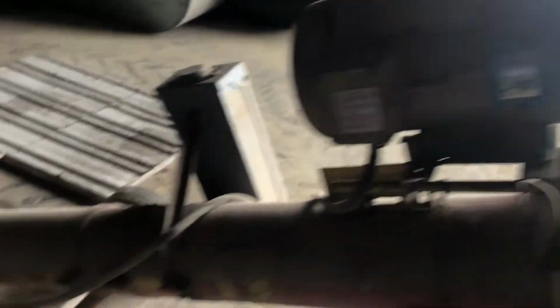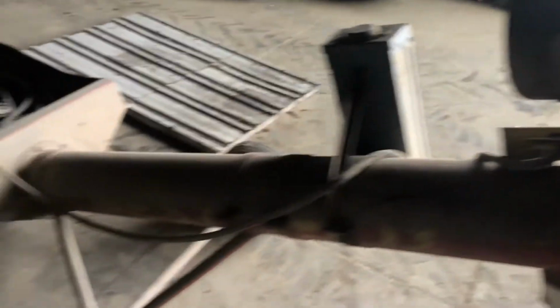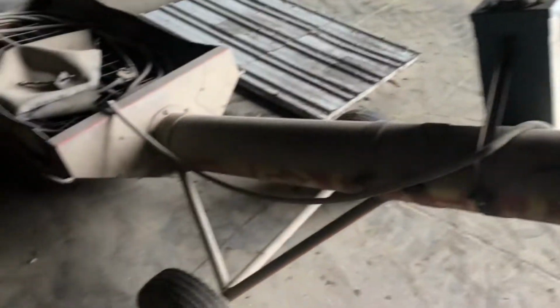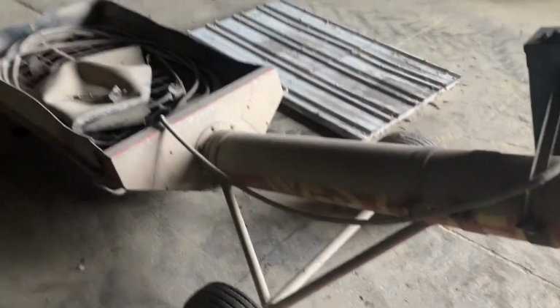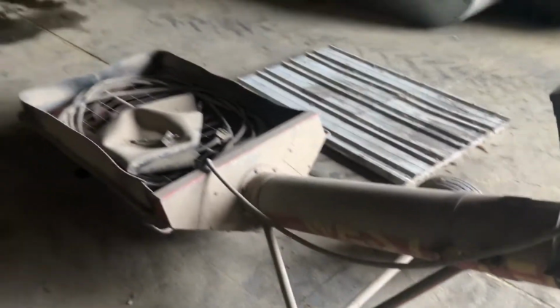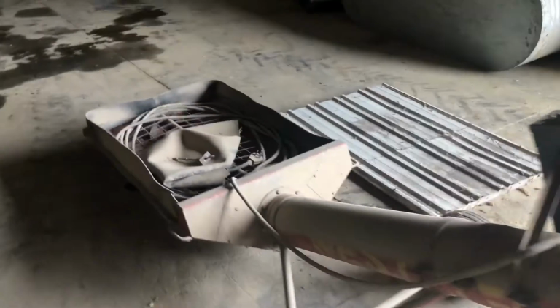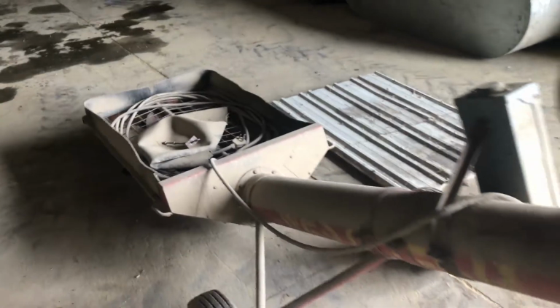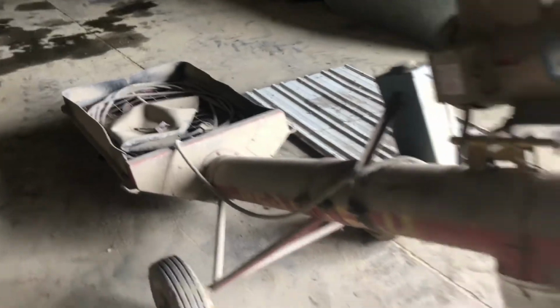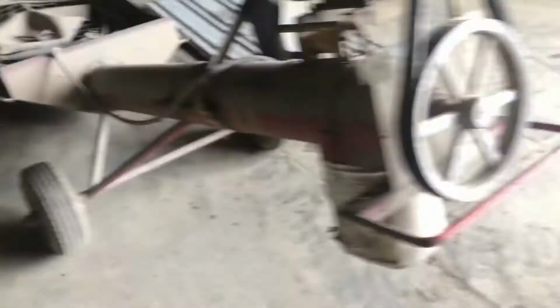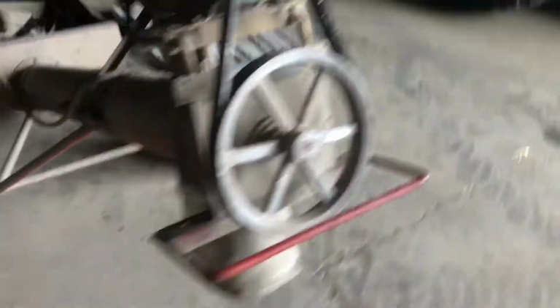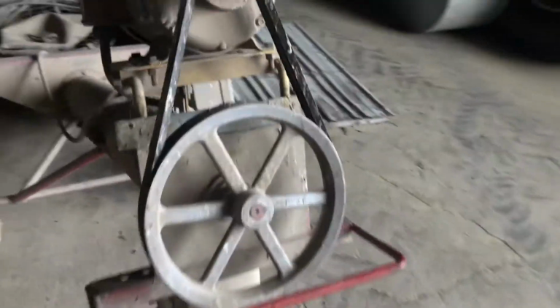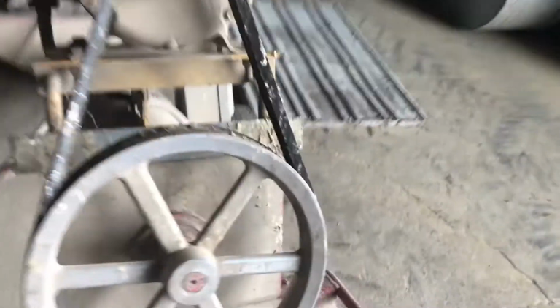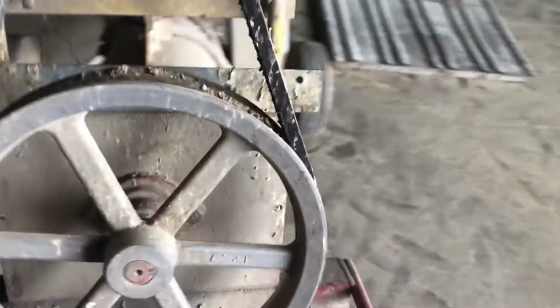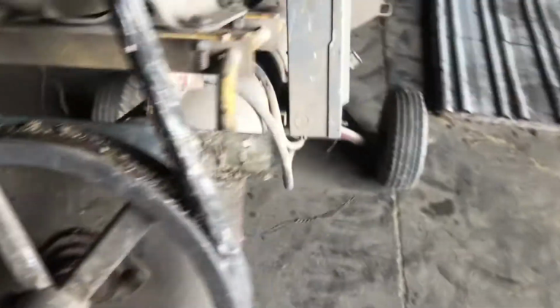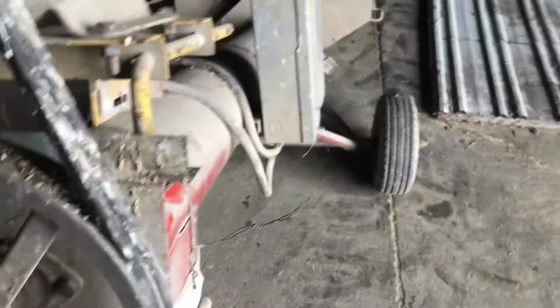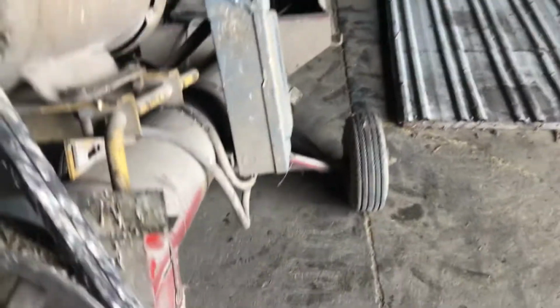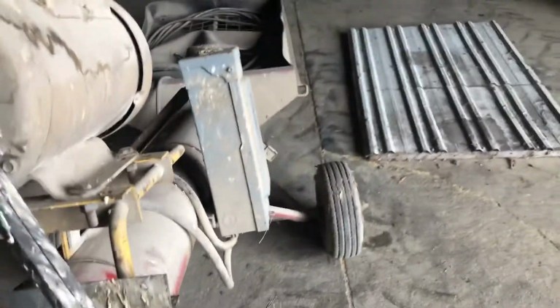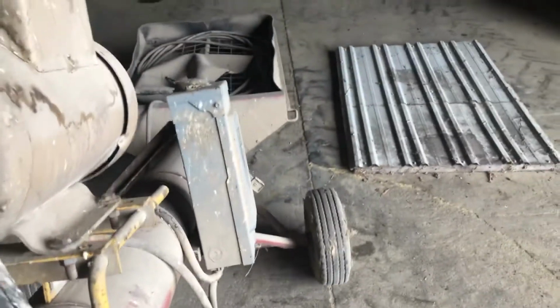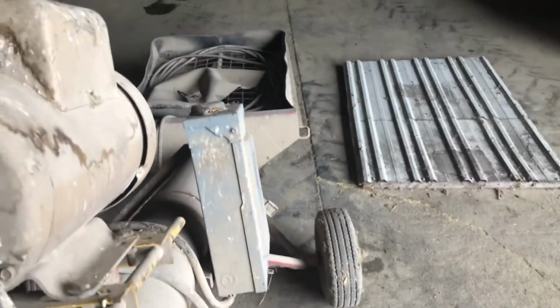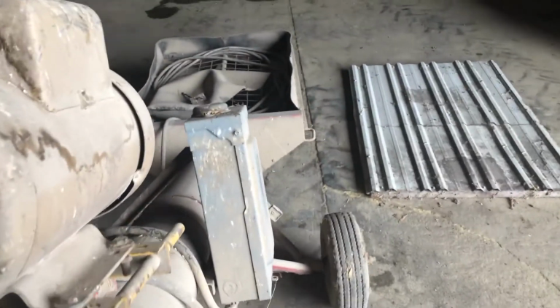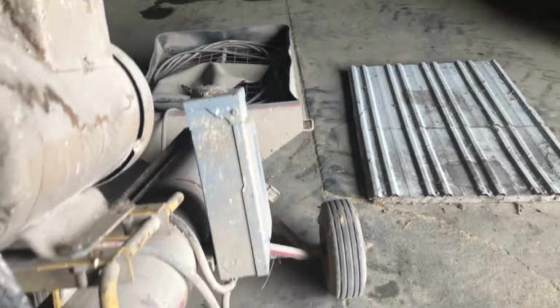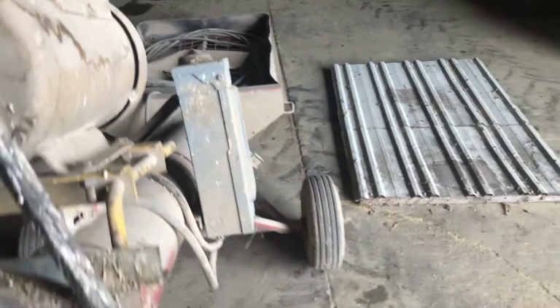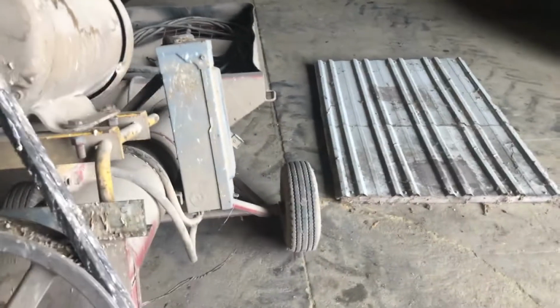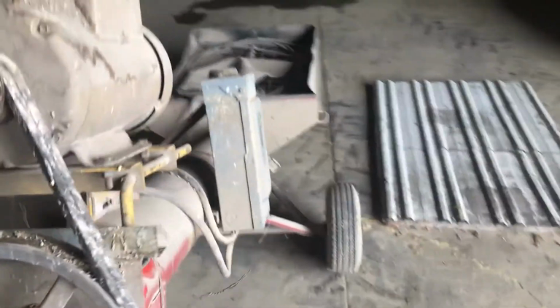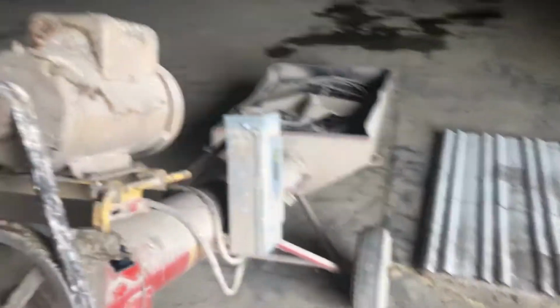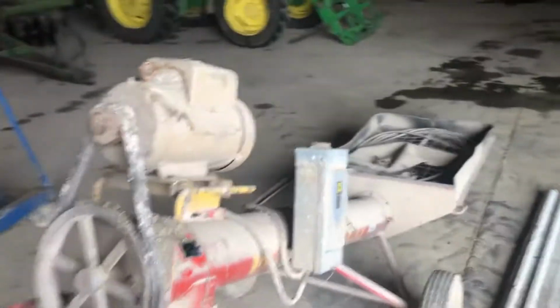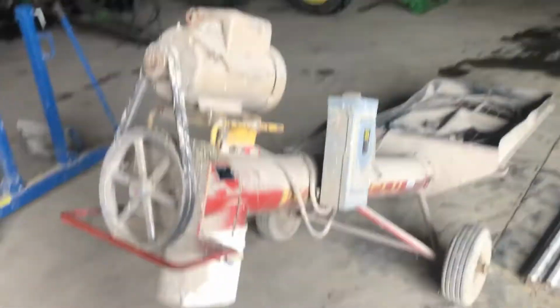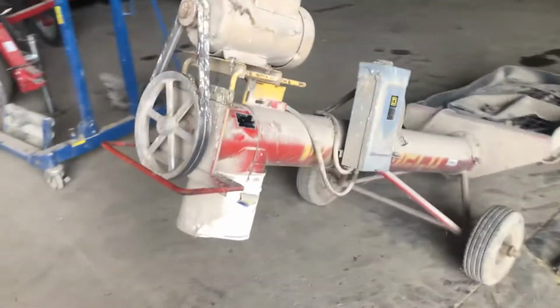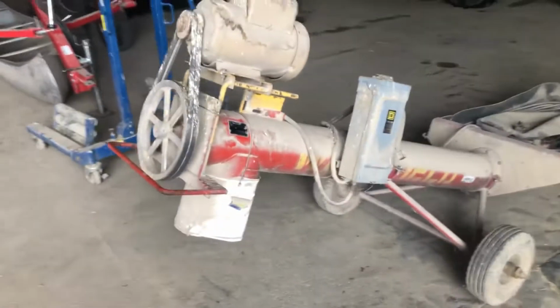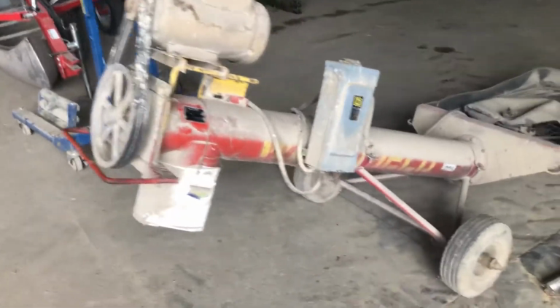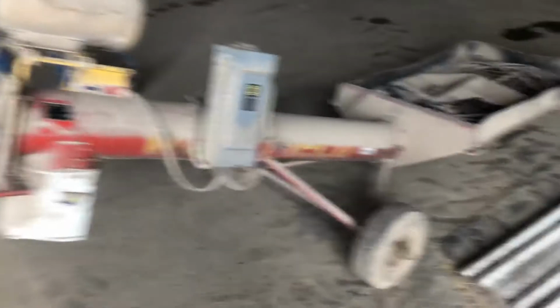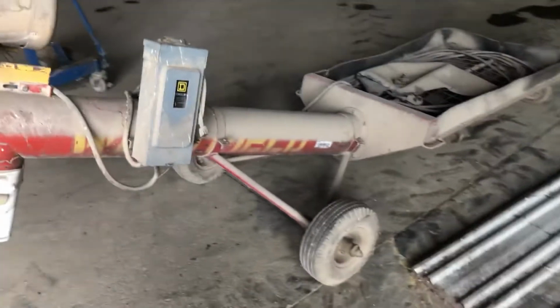He's got this thing set up with wheels so that it wheels around really easy. I'm barely touching it — wheels around easy, really easy to maneuver this thing.